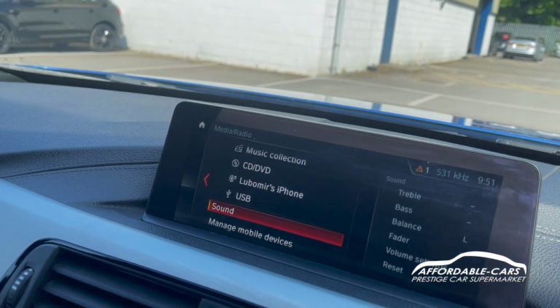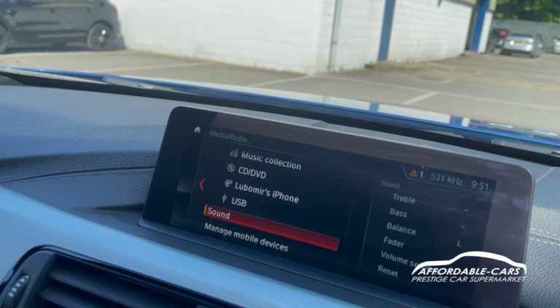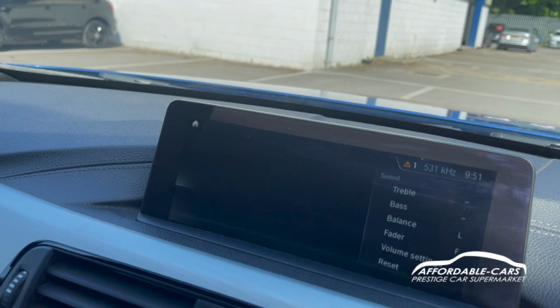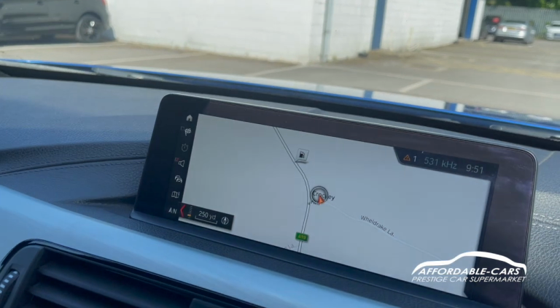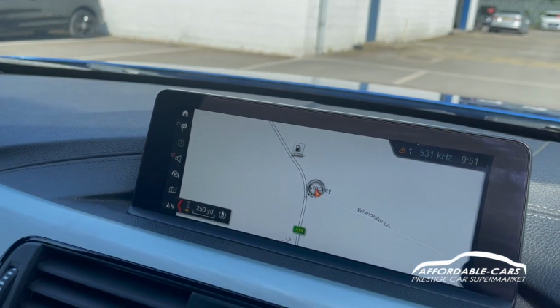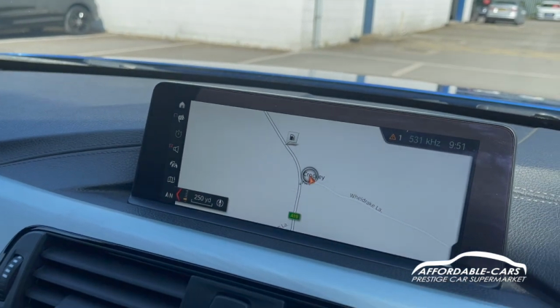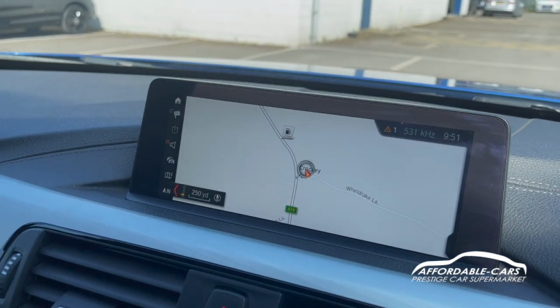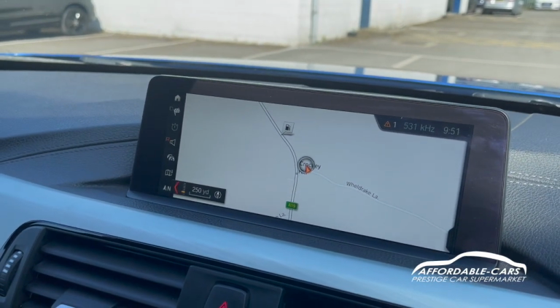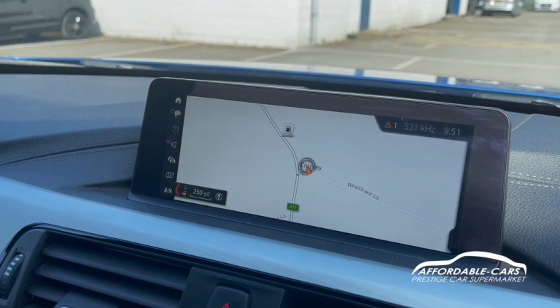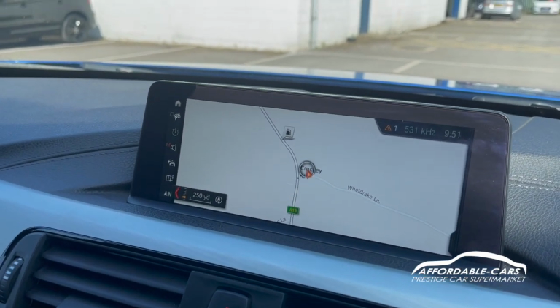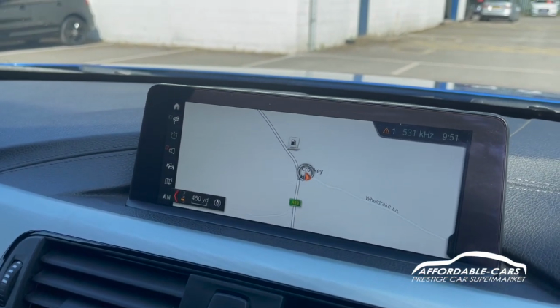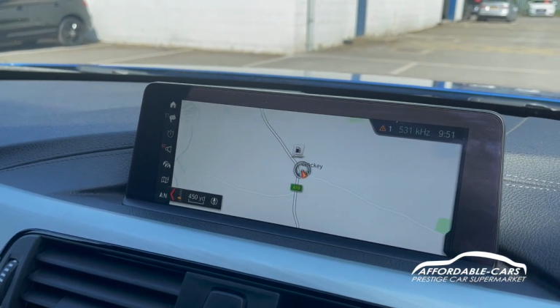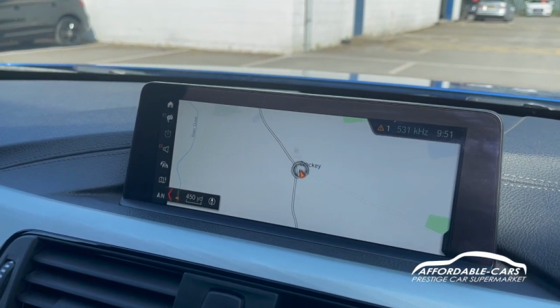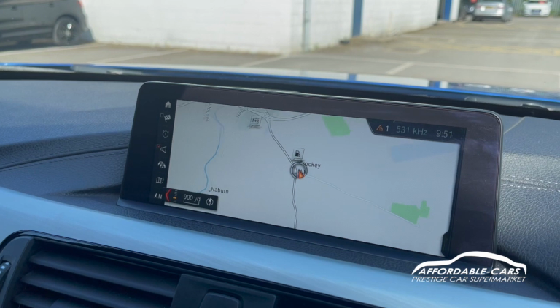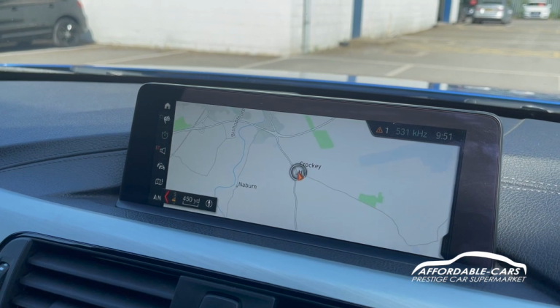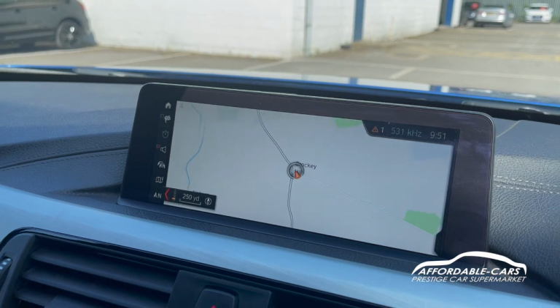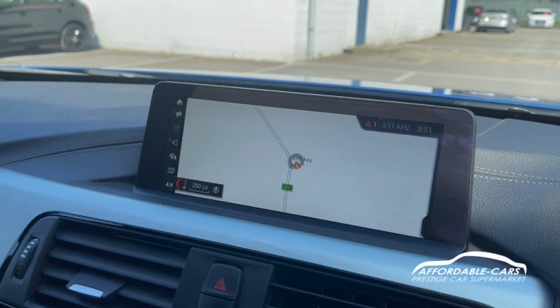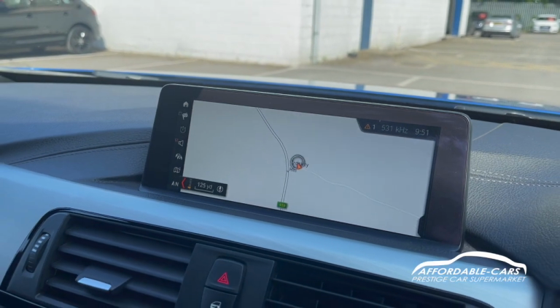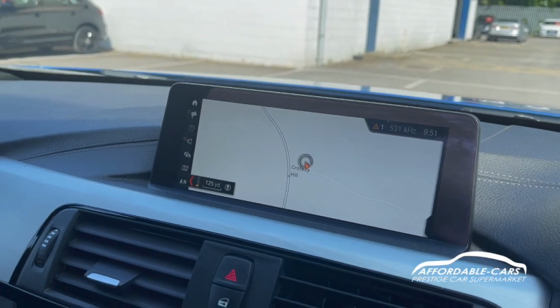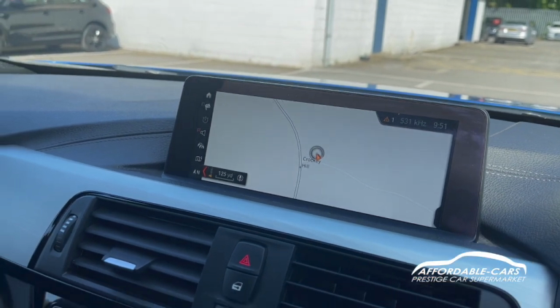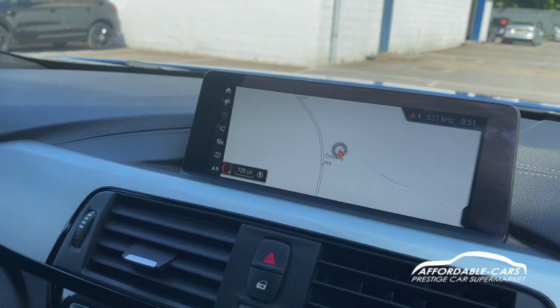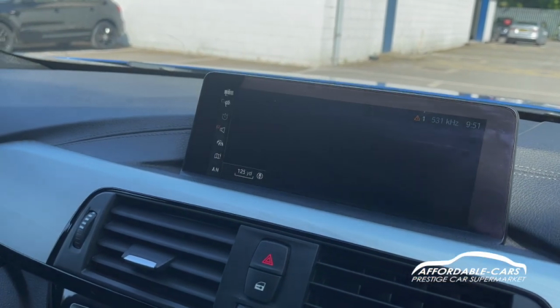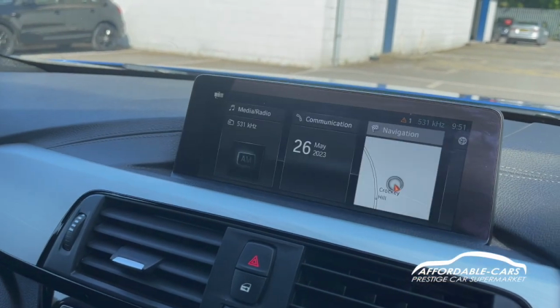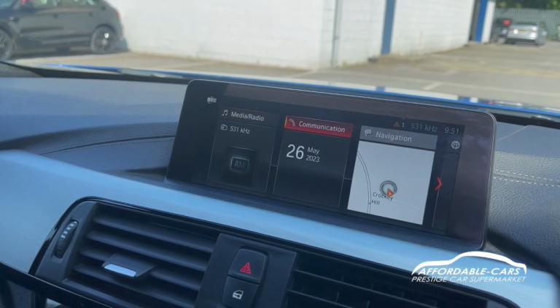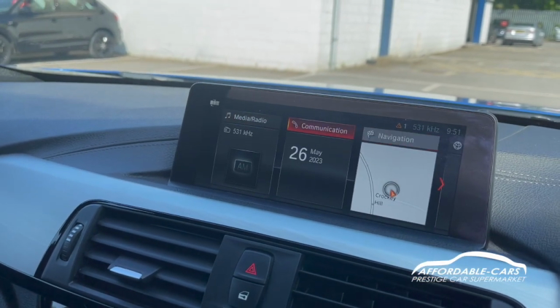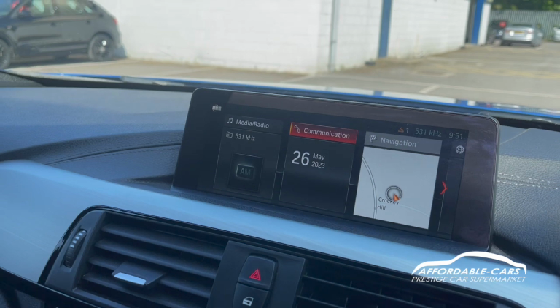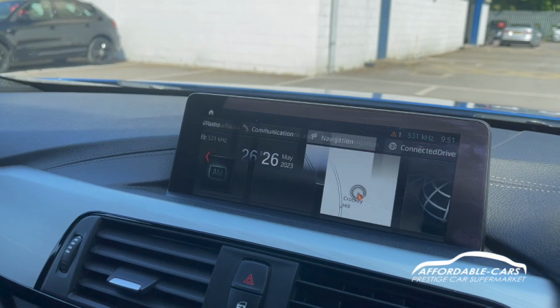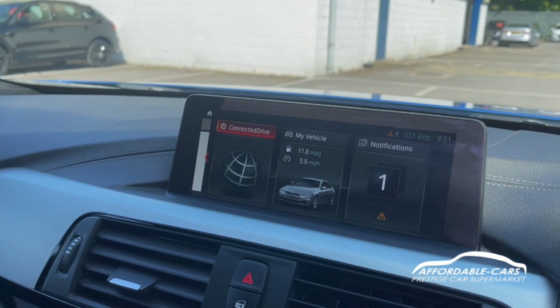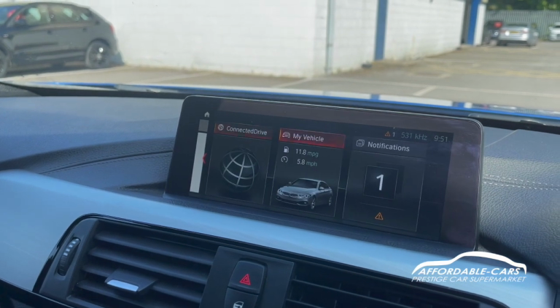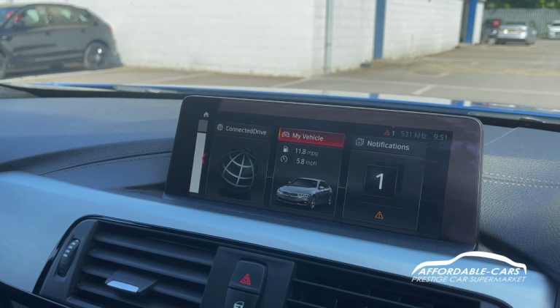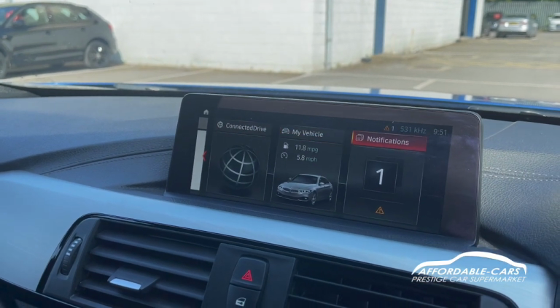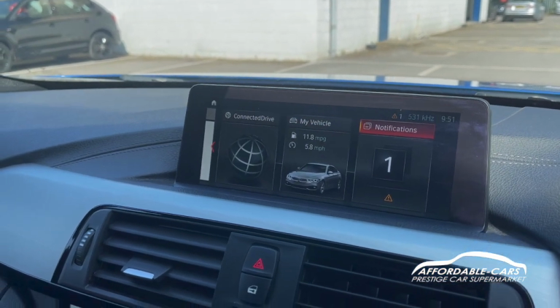If we go to the navigation system, you can see we have a lovely navigation system — really clear and easy to use with a nice big screen. If we go back, you've also got your hands-free settings and all your vehicle settings, which is great.